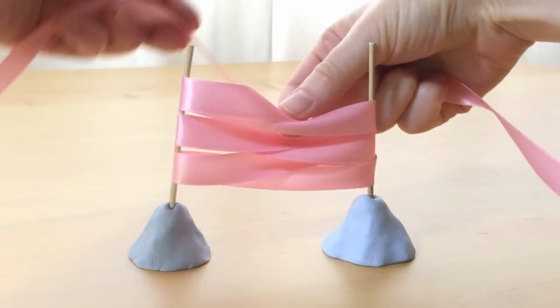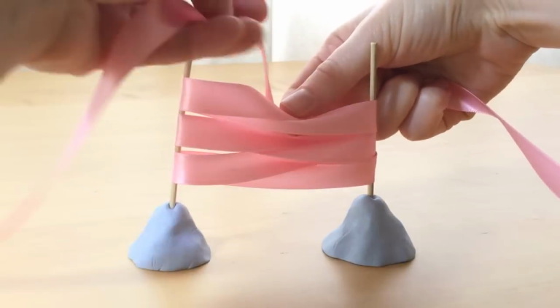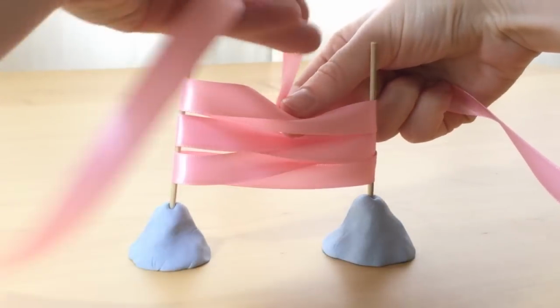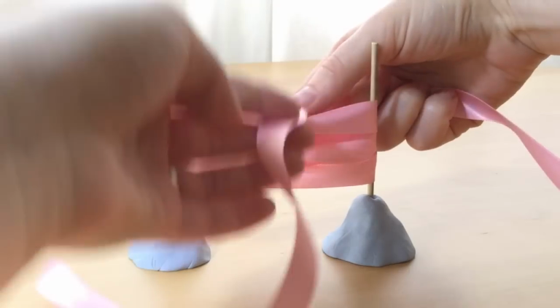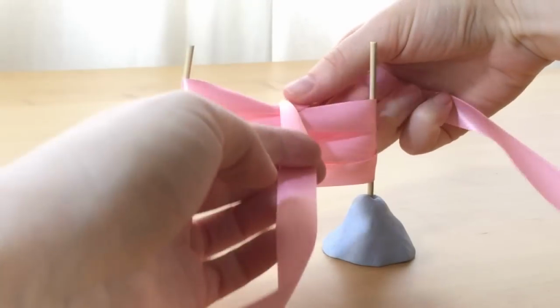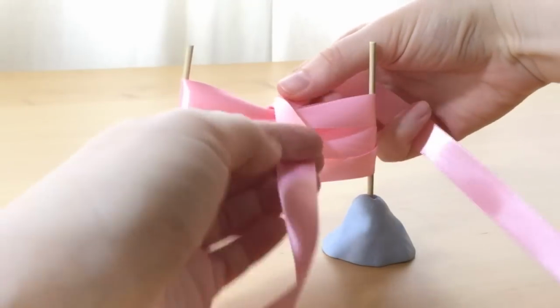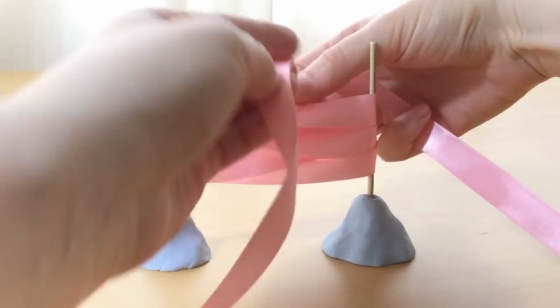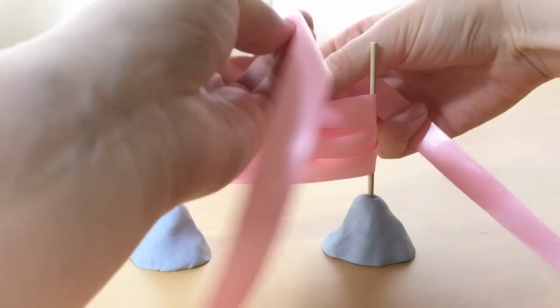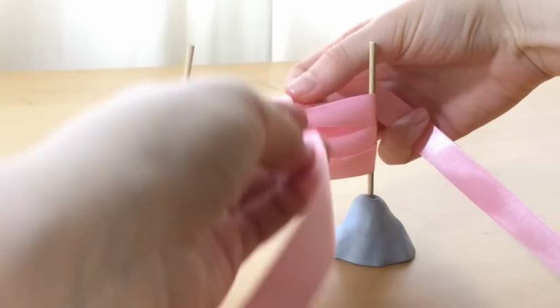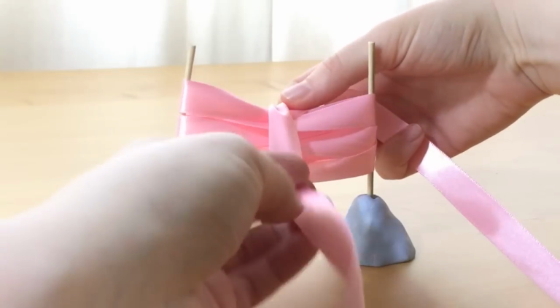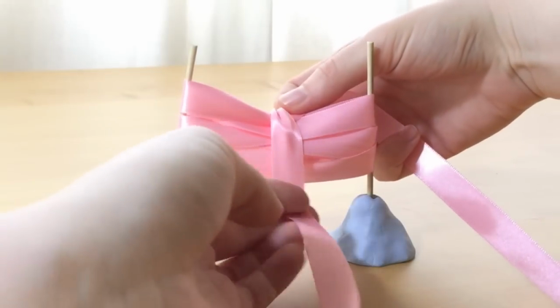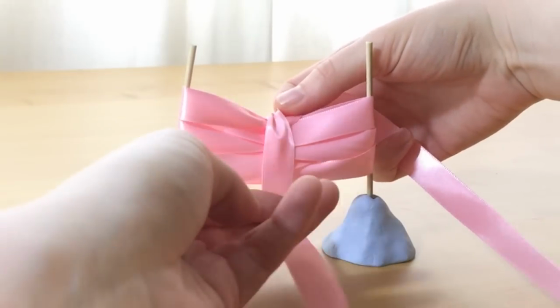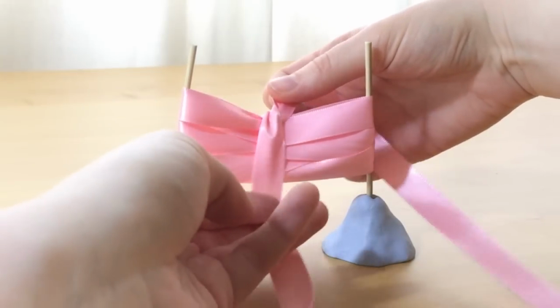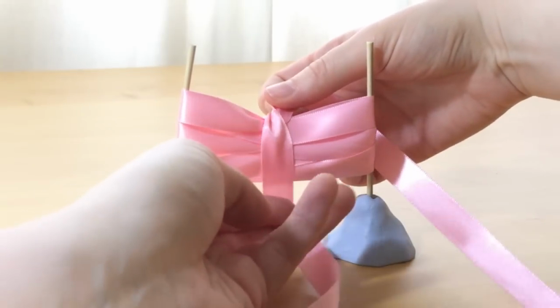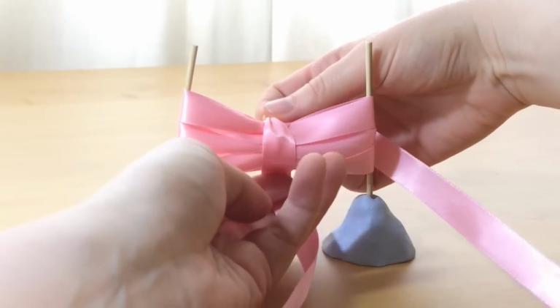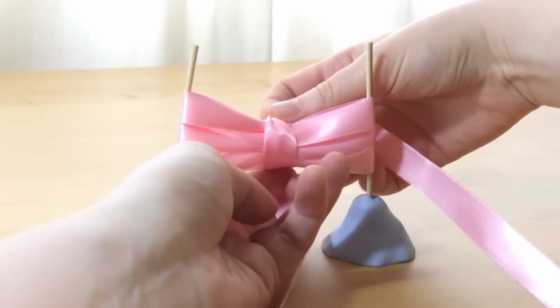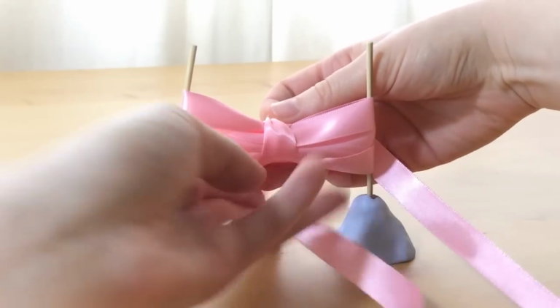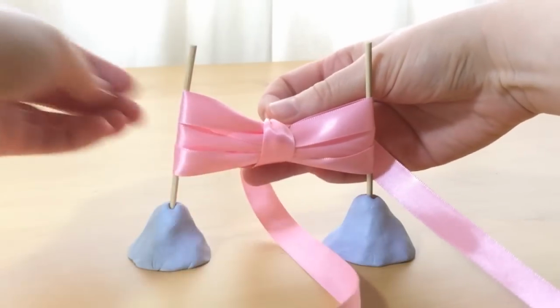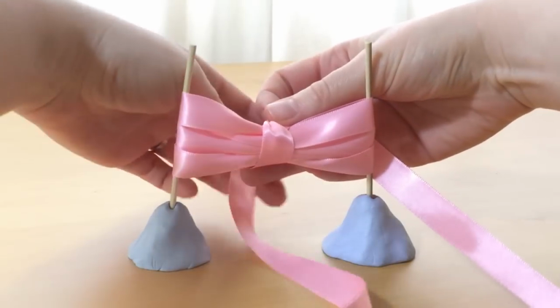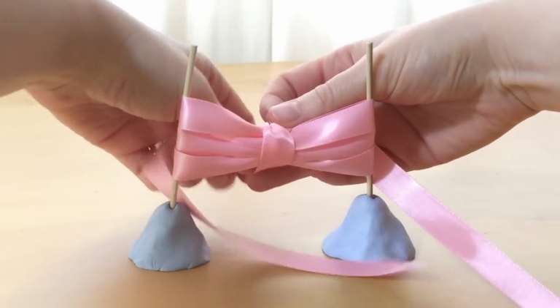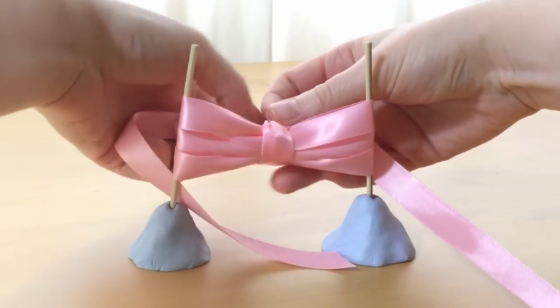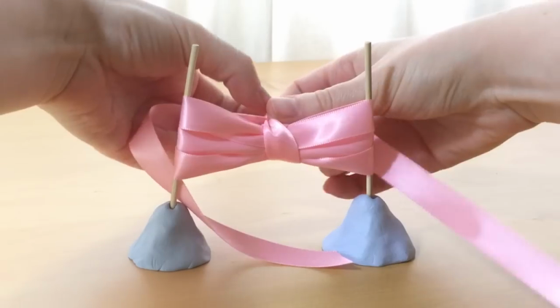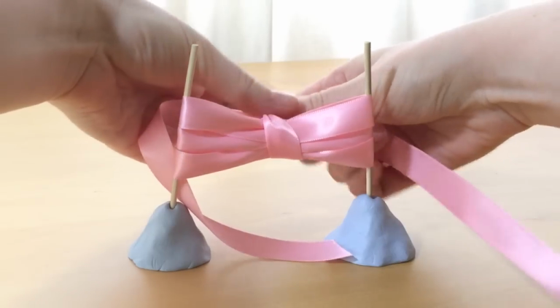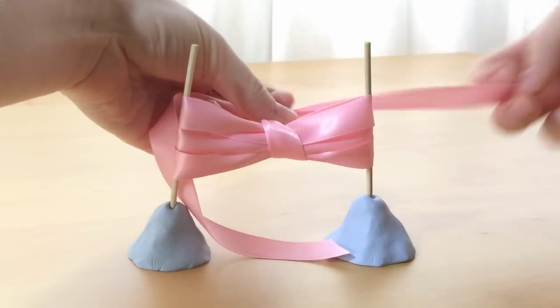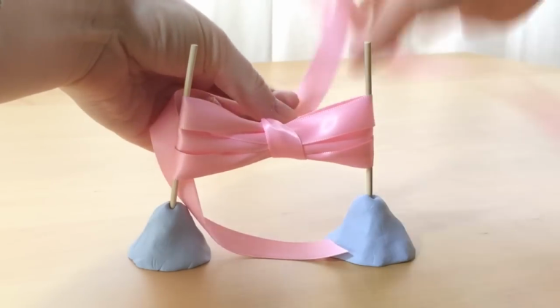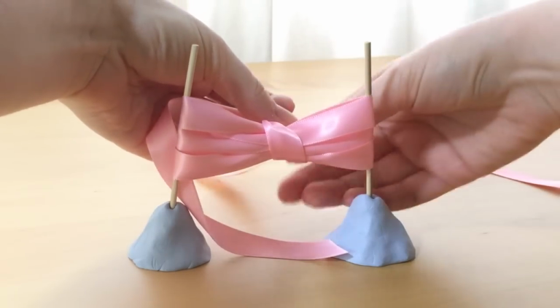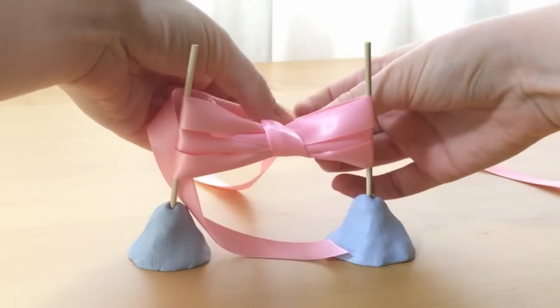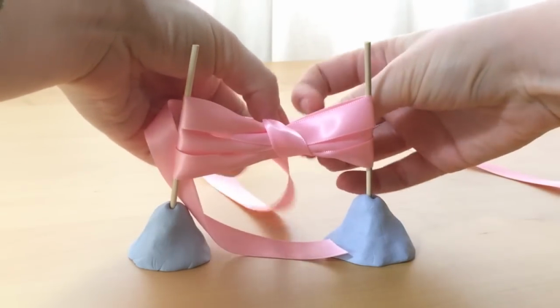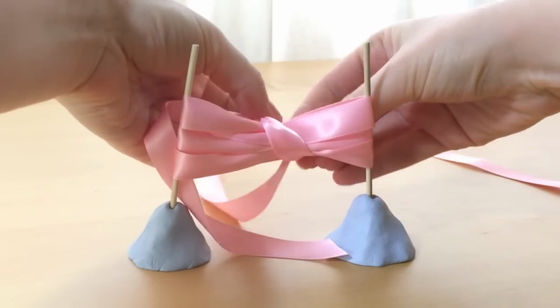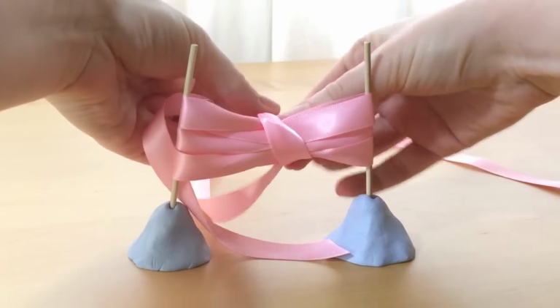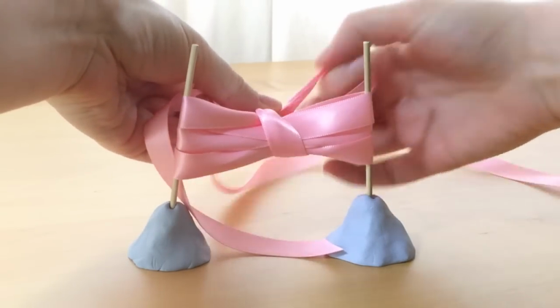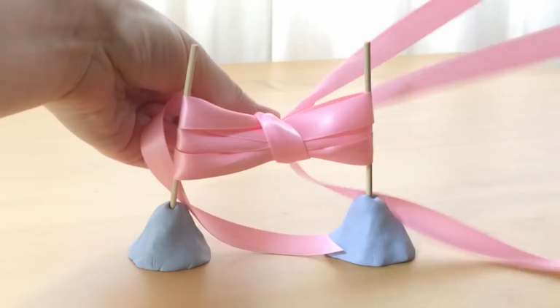Cross the ribbon ends over at the top and pass the left hand end of the ribbon under. Tie in a knot at the back.